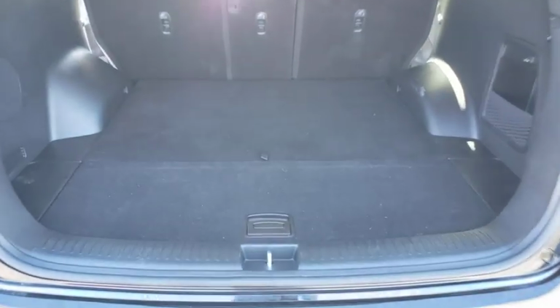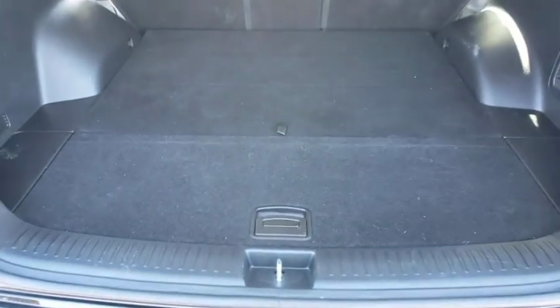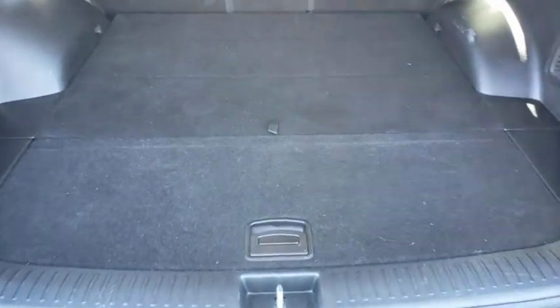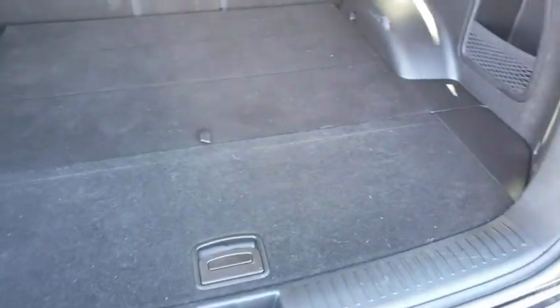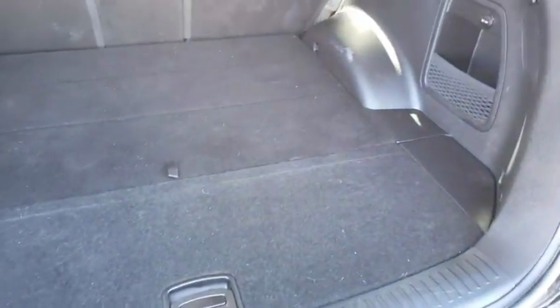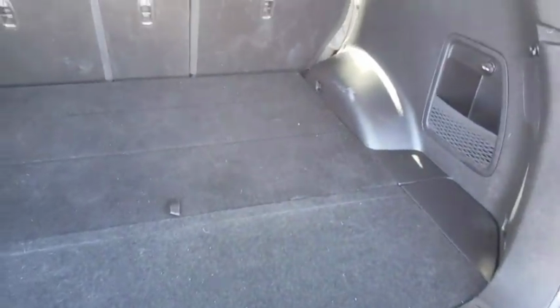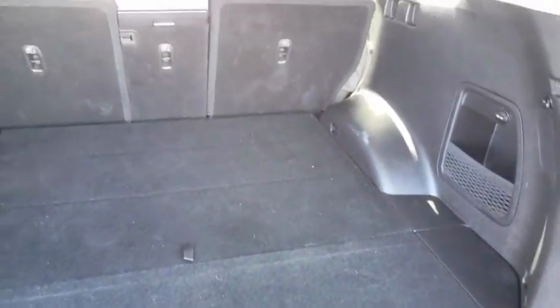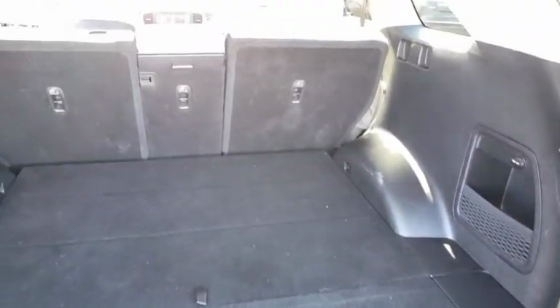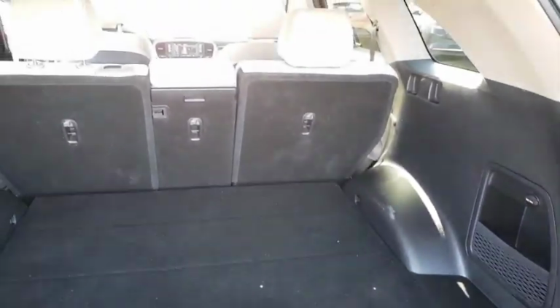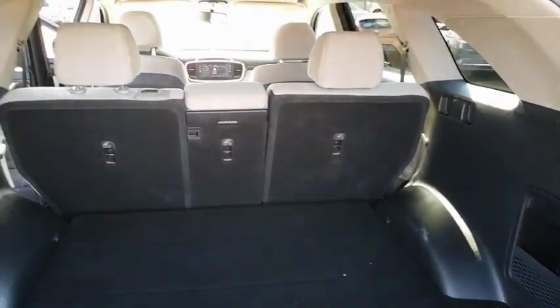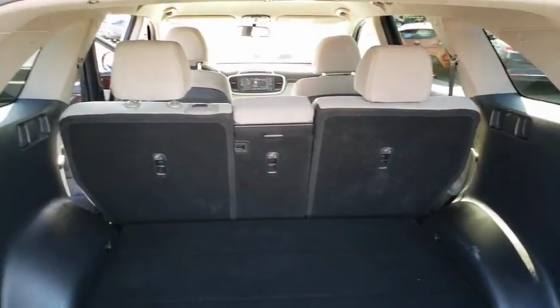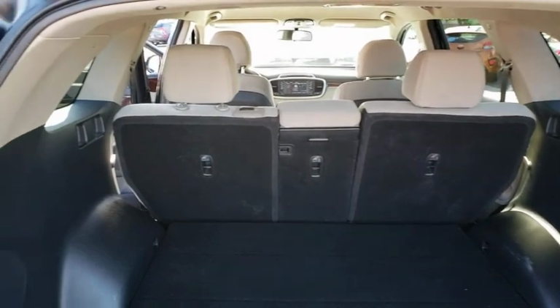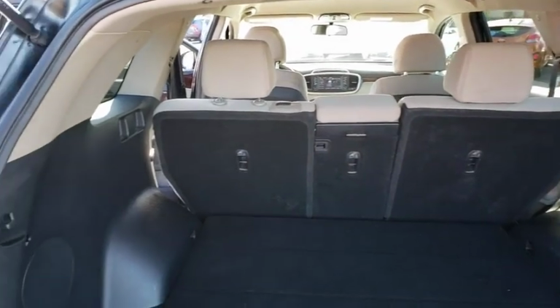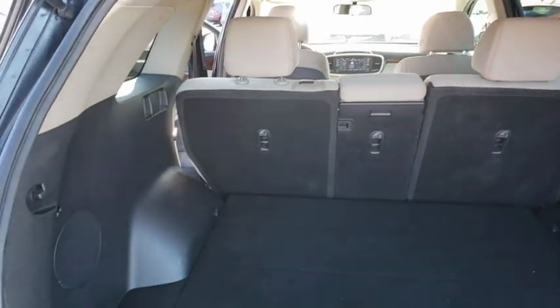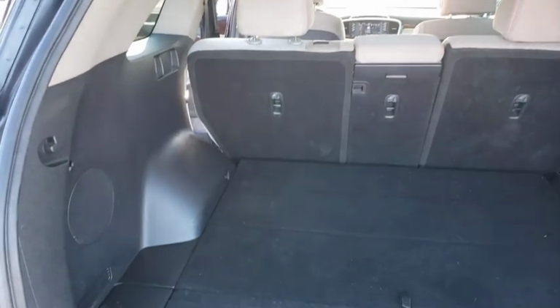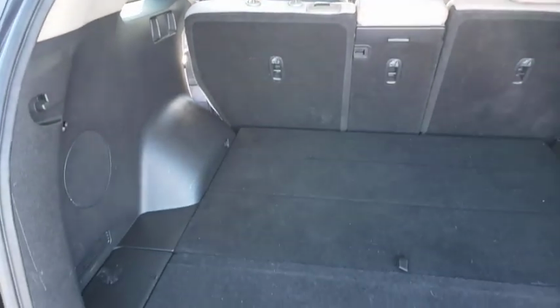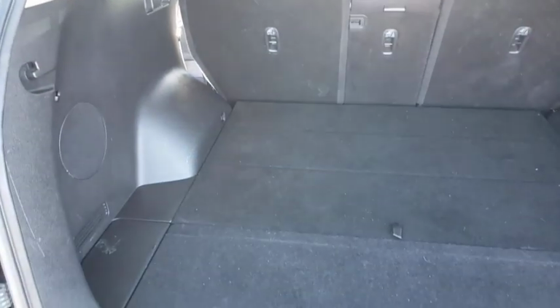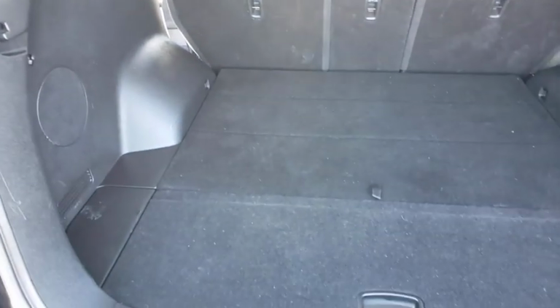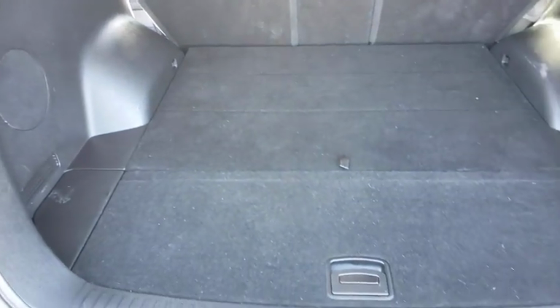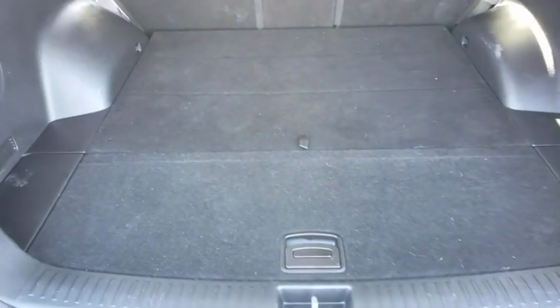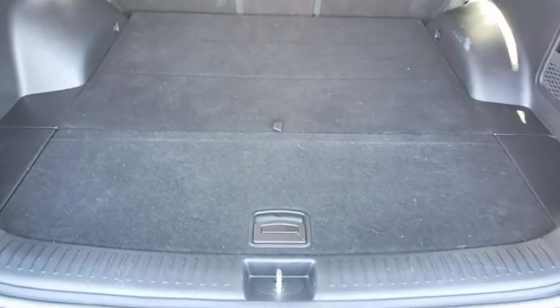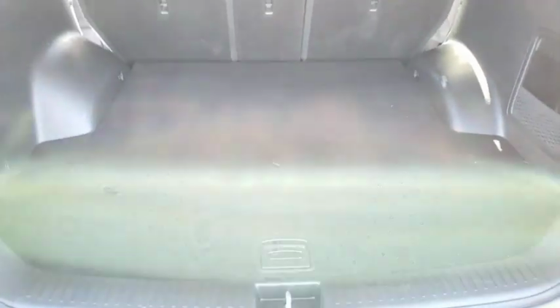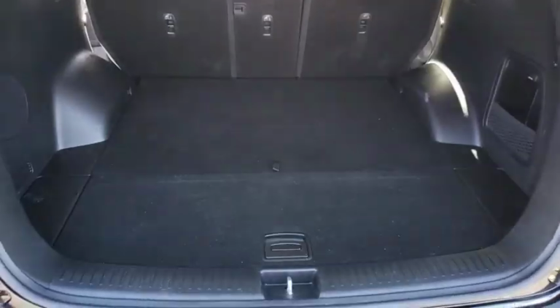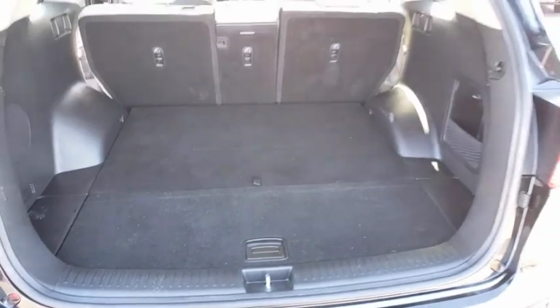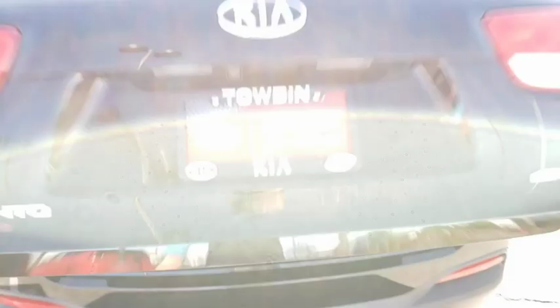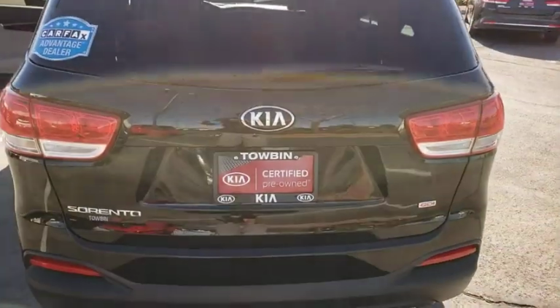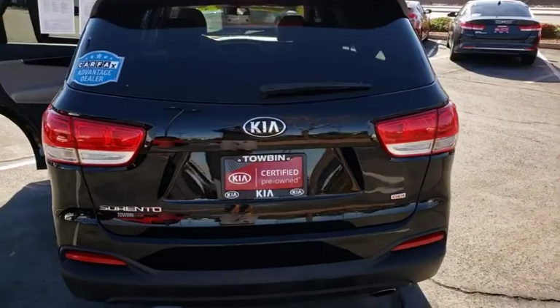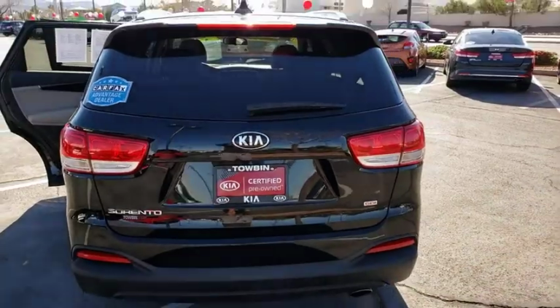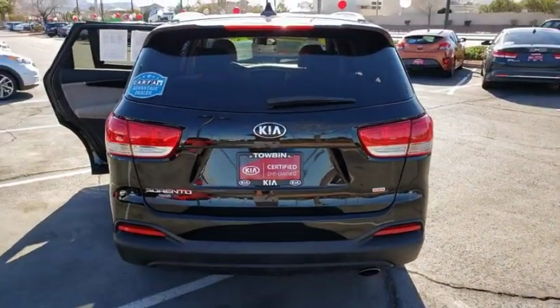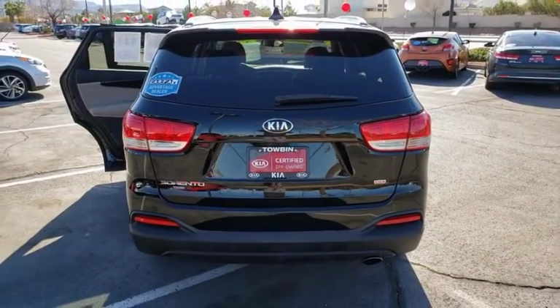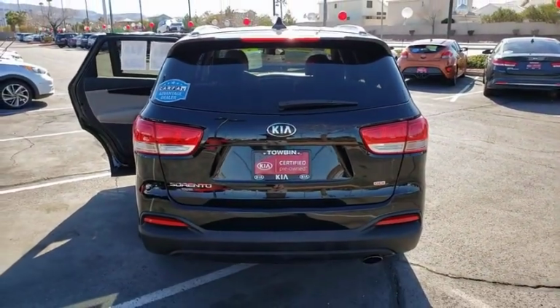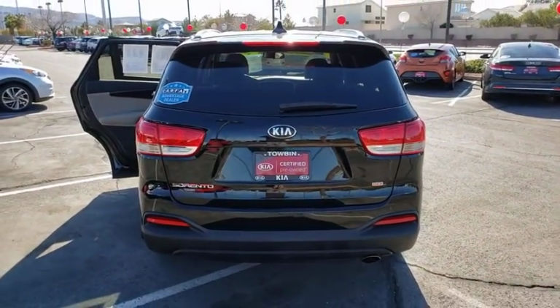Traction control, dual airbags, power steering, four-wheel disc brakes, electronic stability control, trip computer, rear window defroster, power windows, security system, CD player, tachometer.